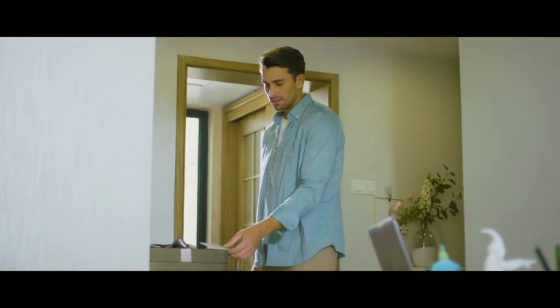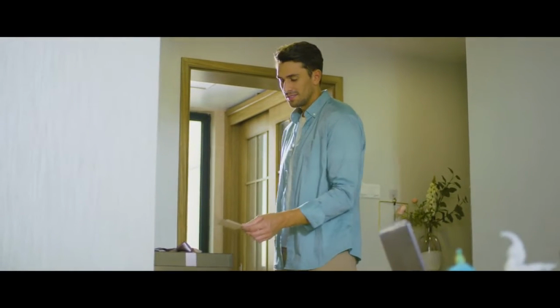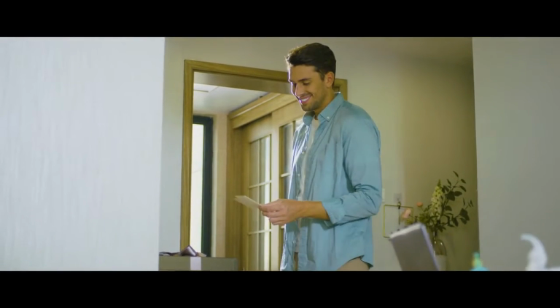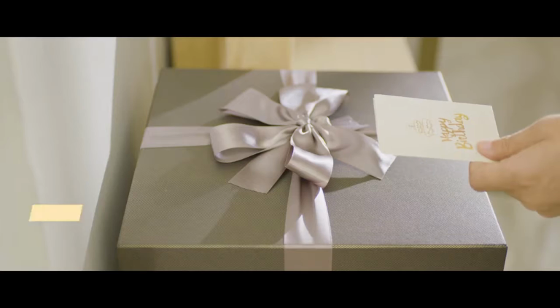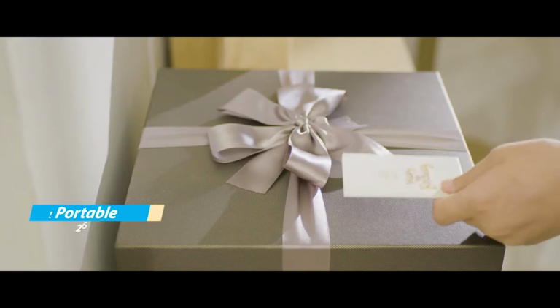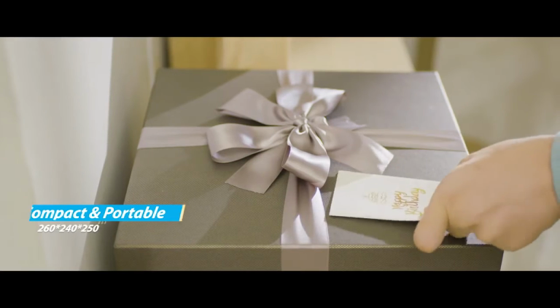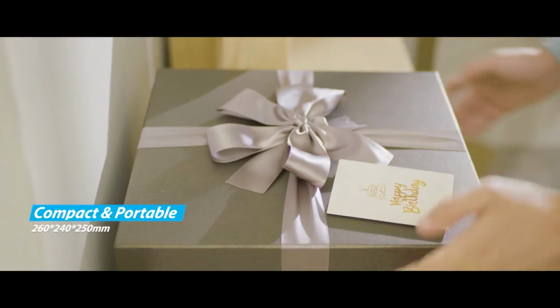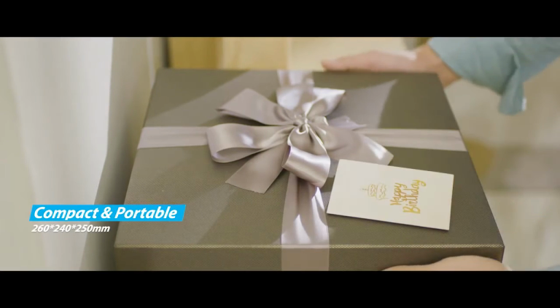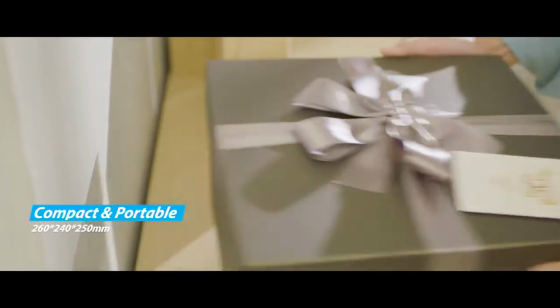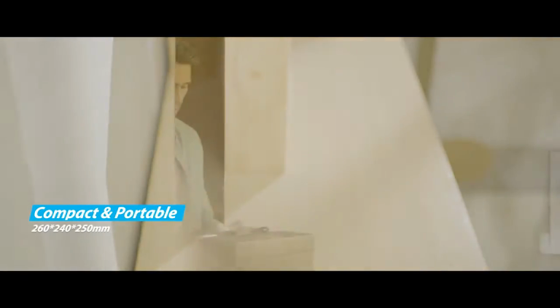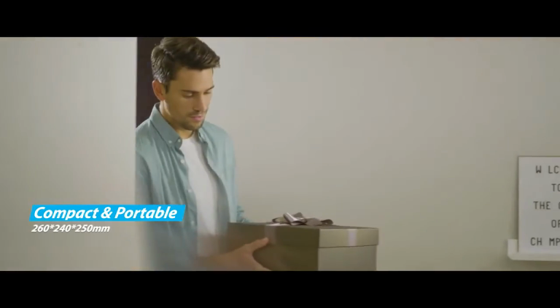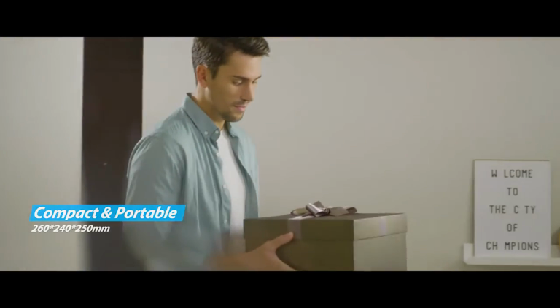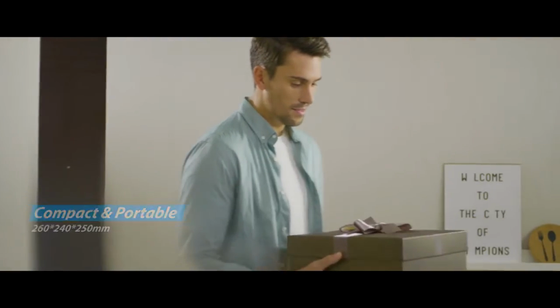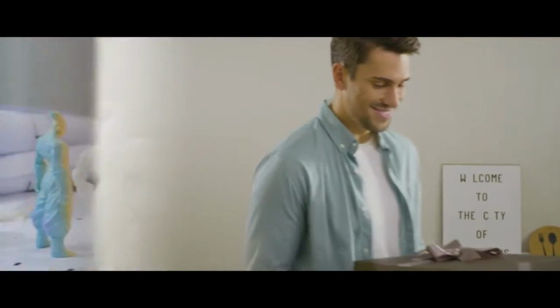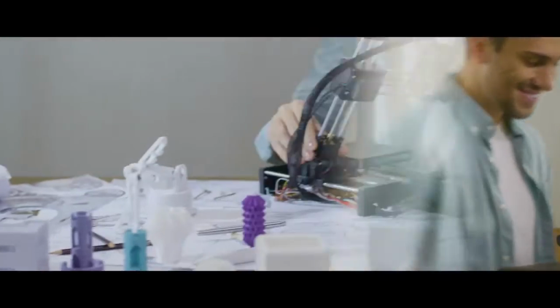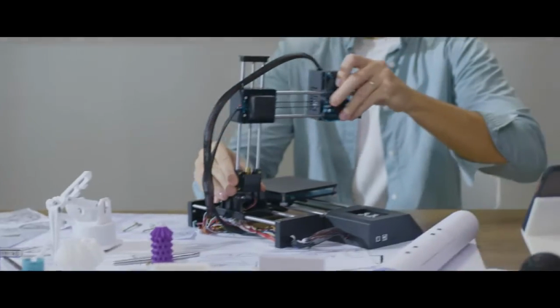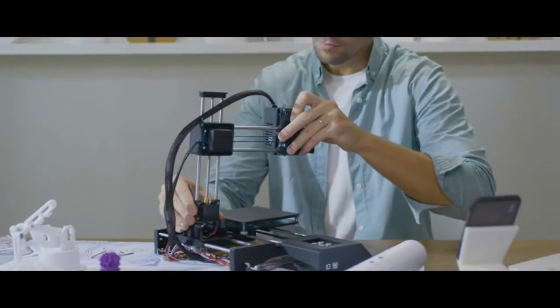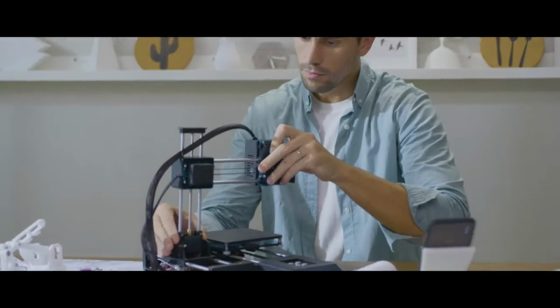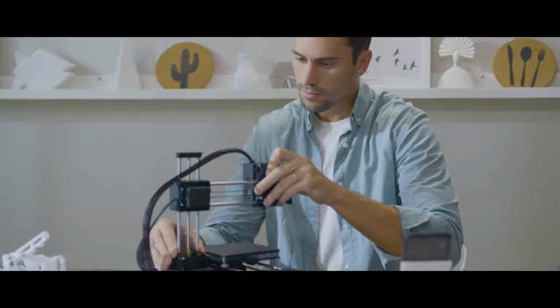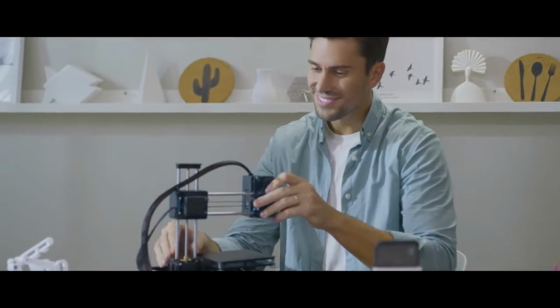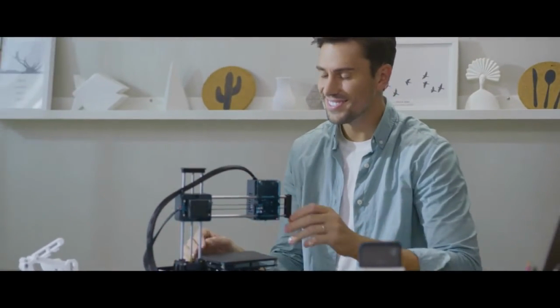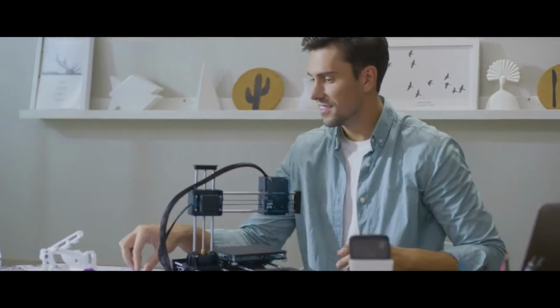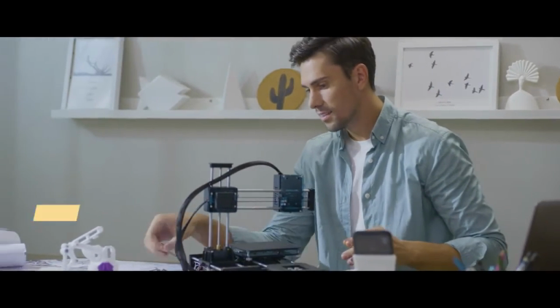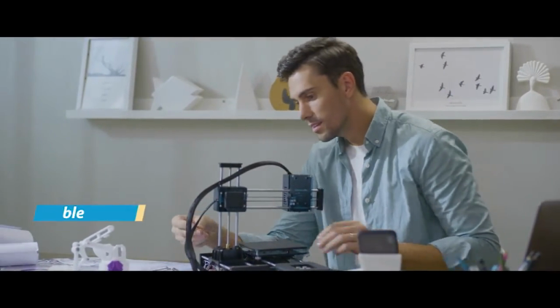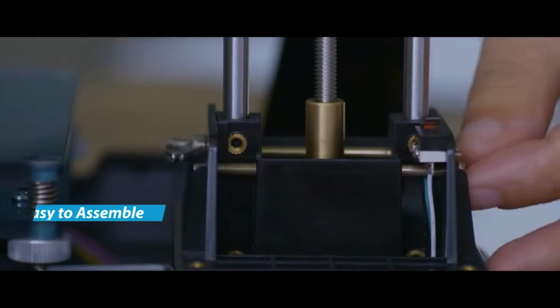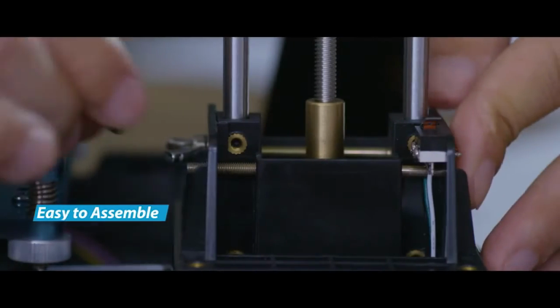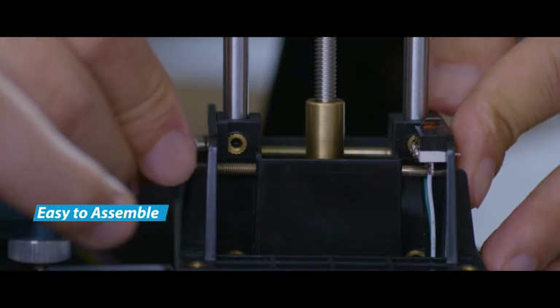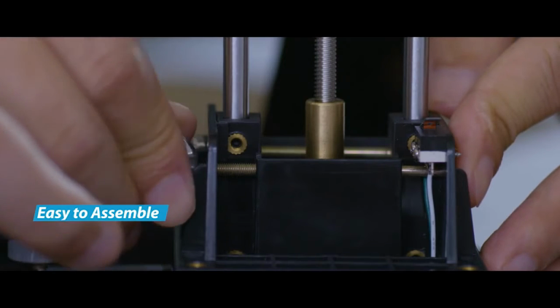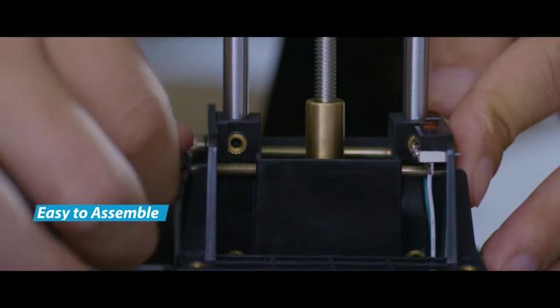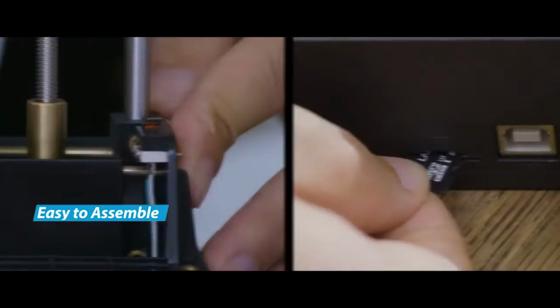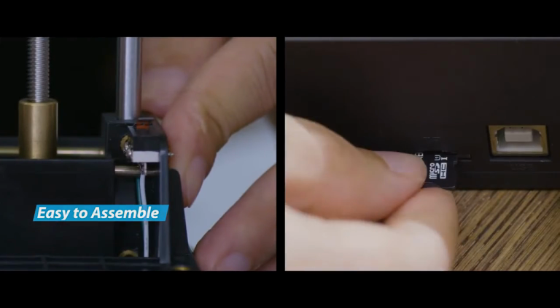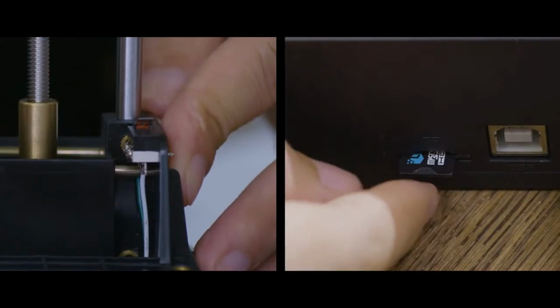The wife lovingly prepares this gift for her husband, hoping to give him a surprise in calm days. 3D printers, once only applied in work, now have use in life. We commit to greatly simplifying their setup processes.